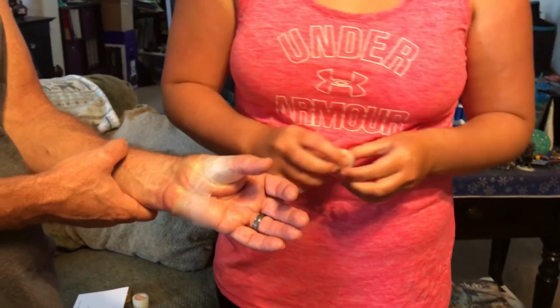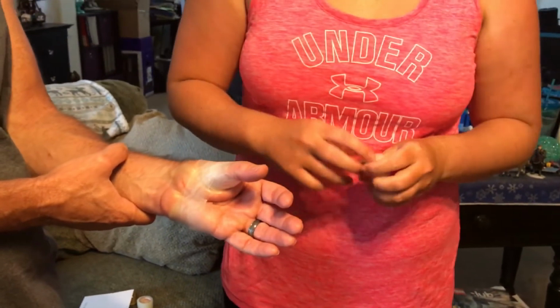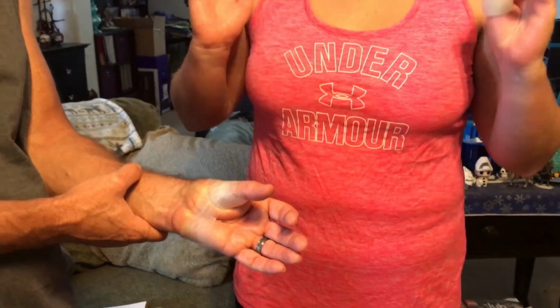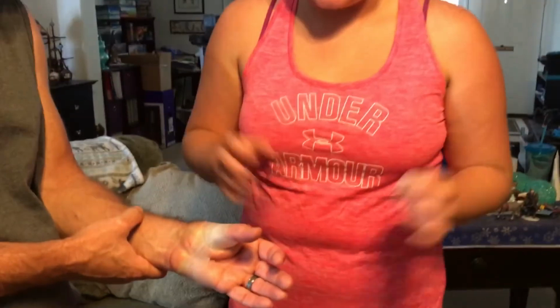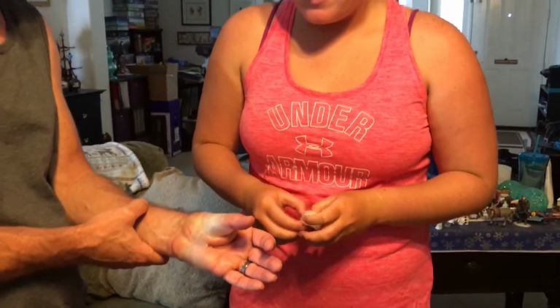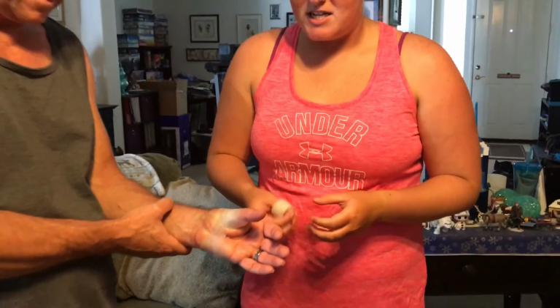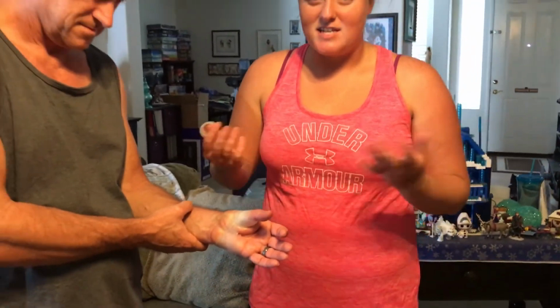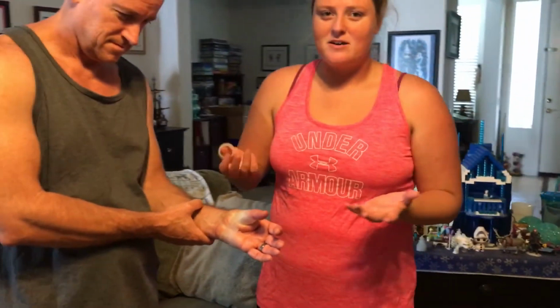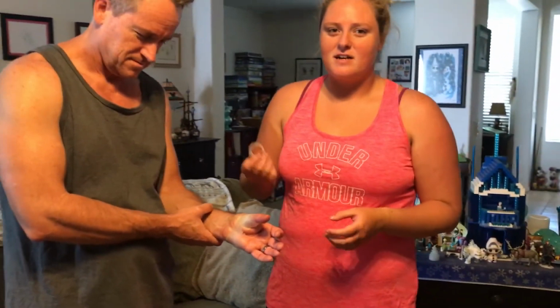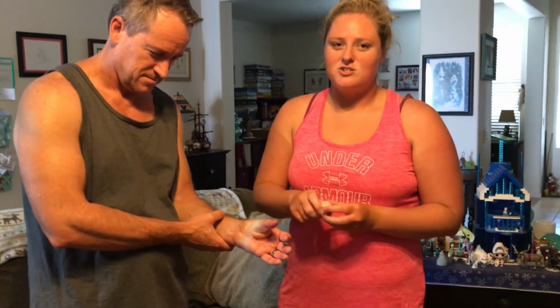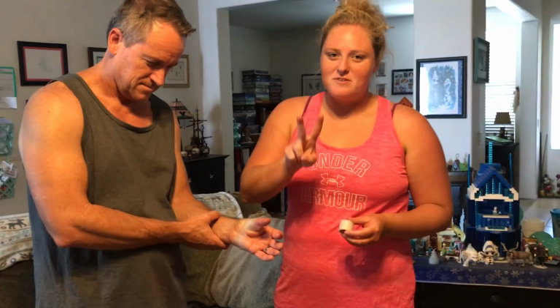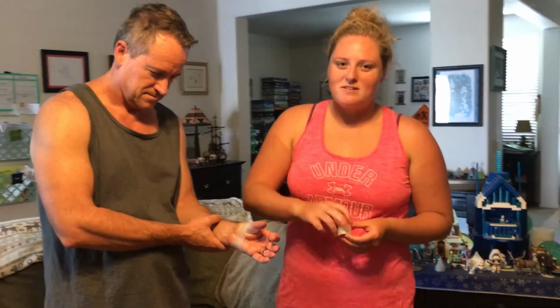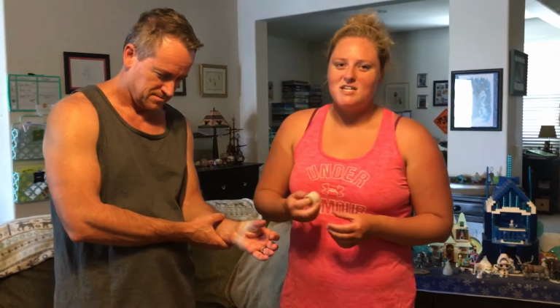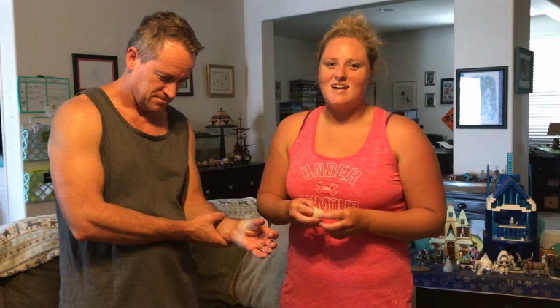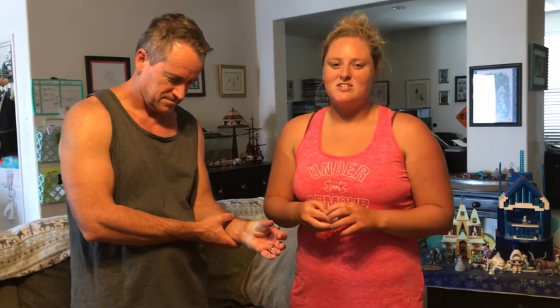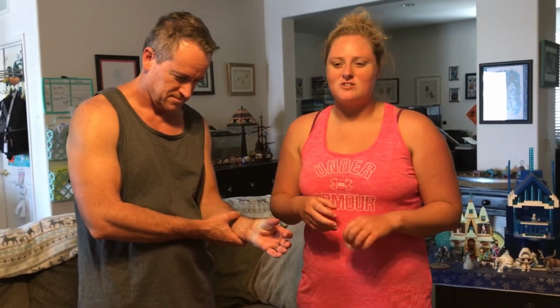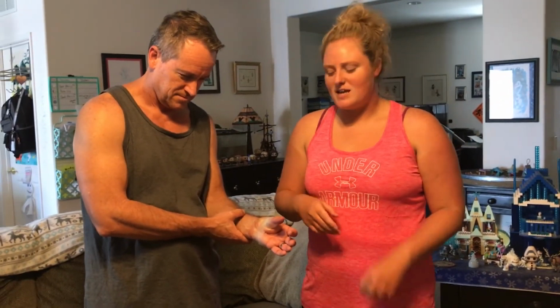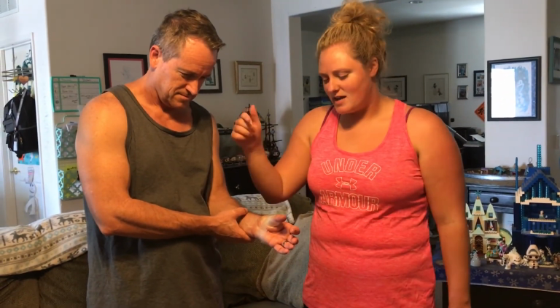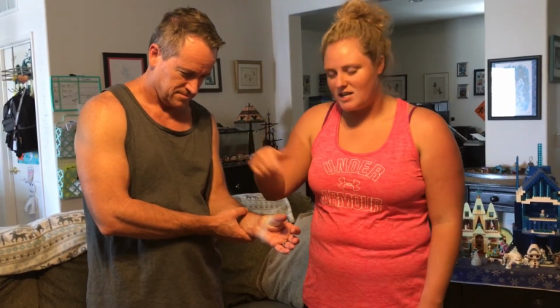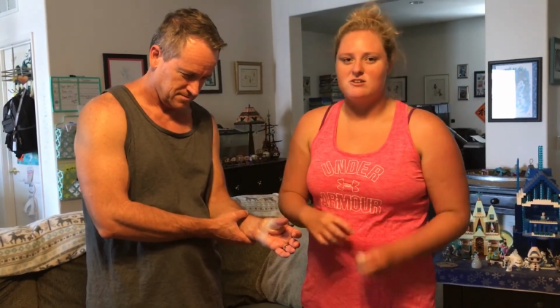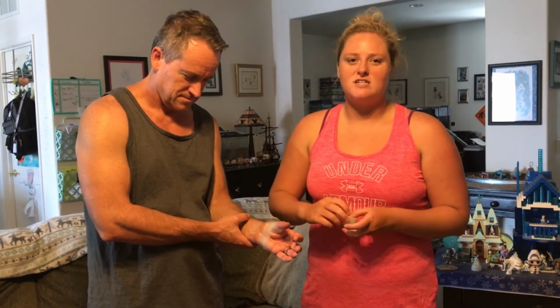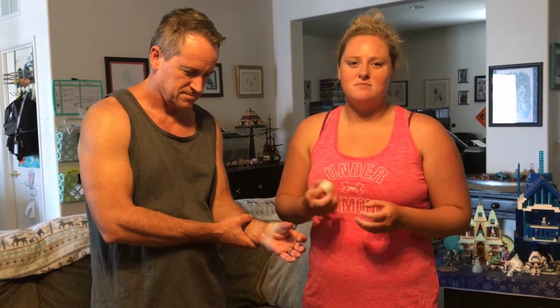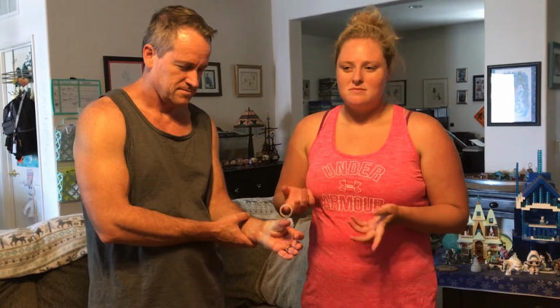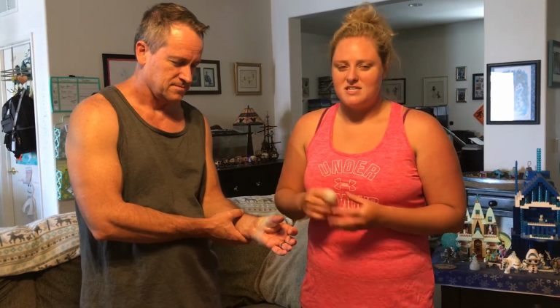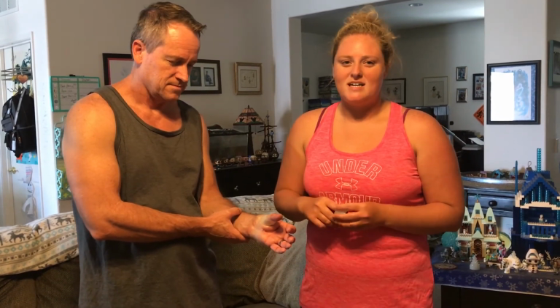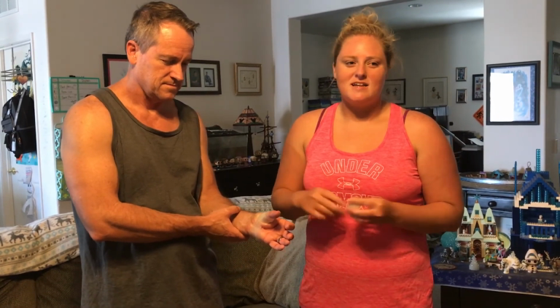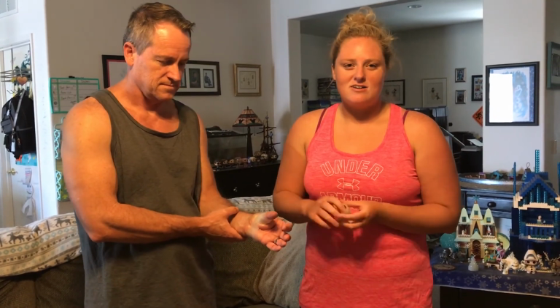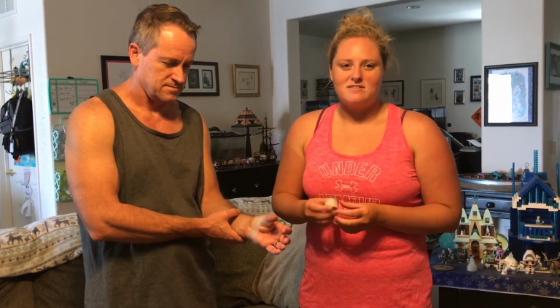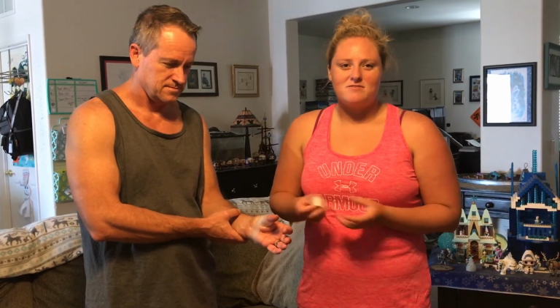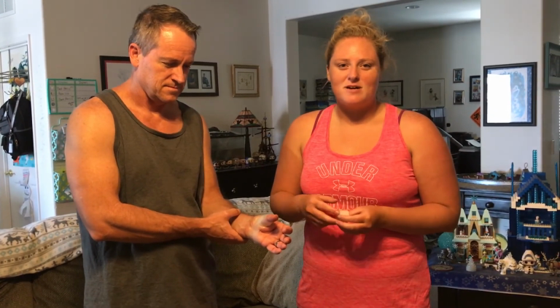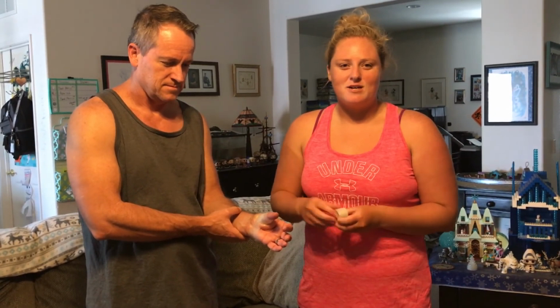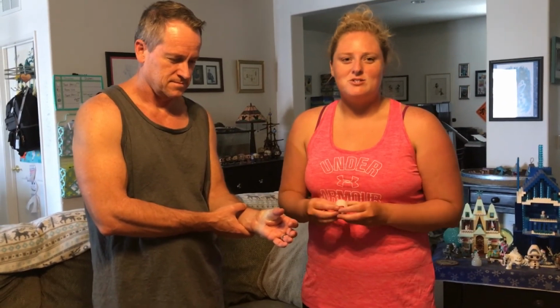Today we went over two different rehabilitation exercises to do for a sprained thumb, and then I showed you how to do a sprained thumb taping. Thanks for watching, I hope you enjoyed.